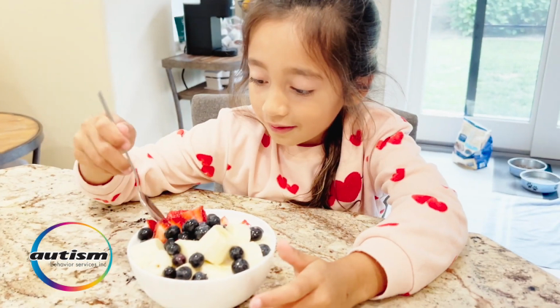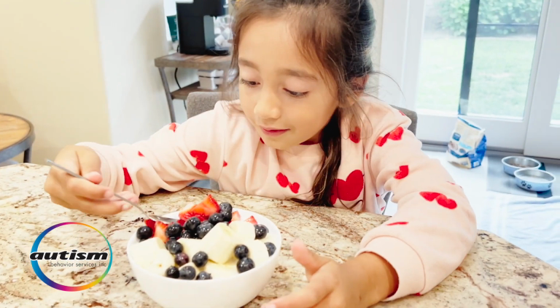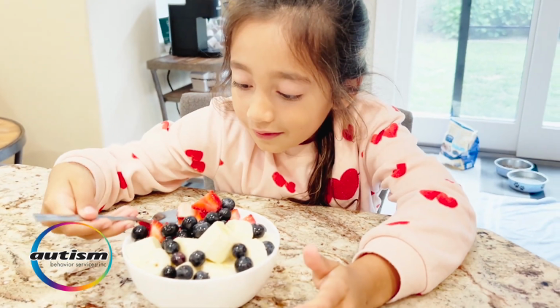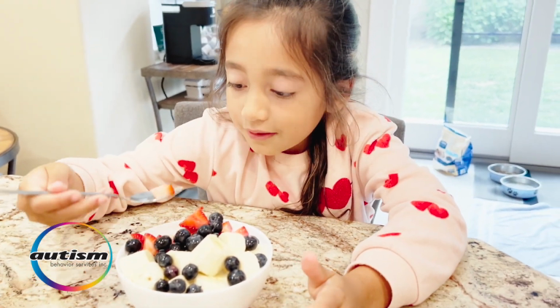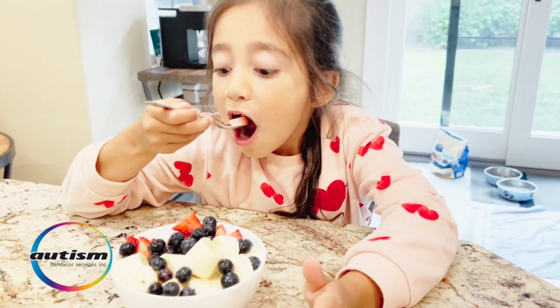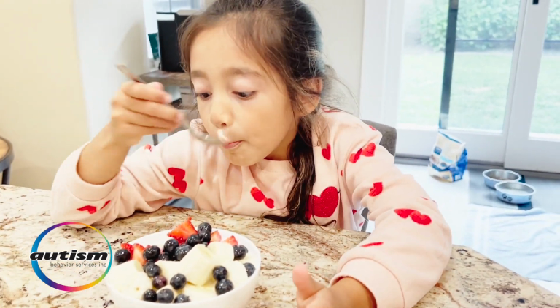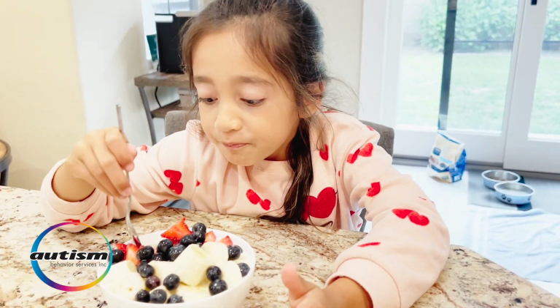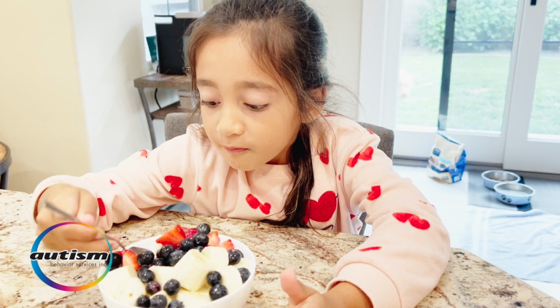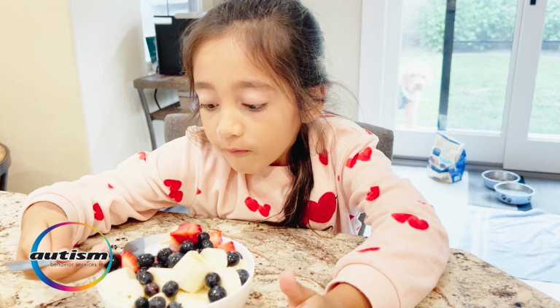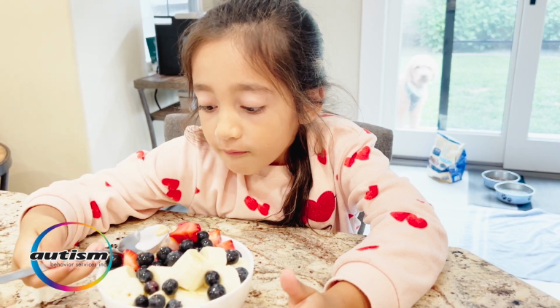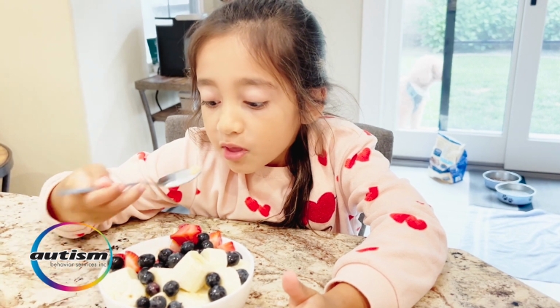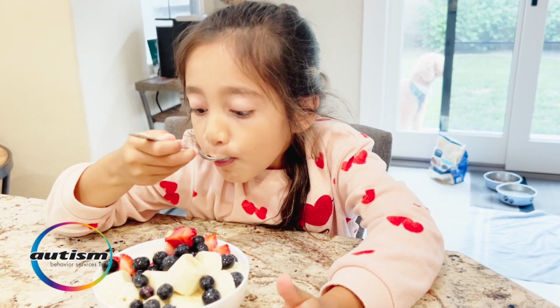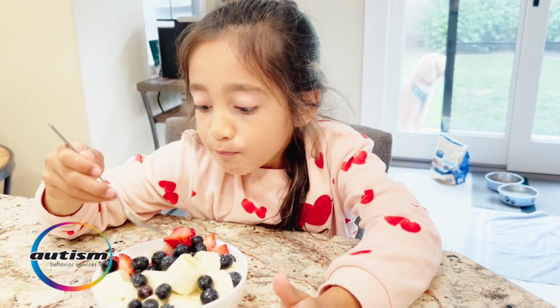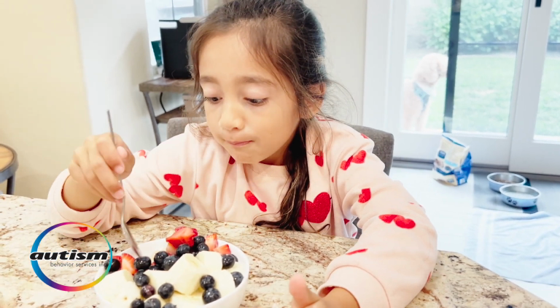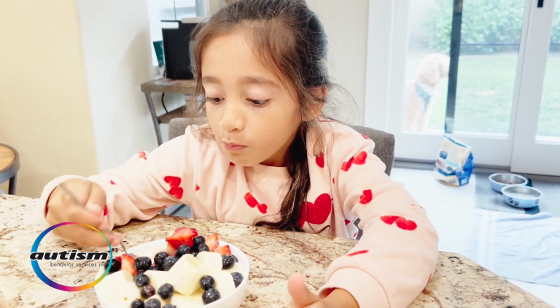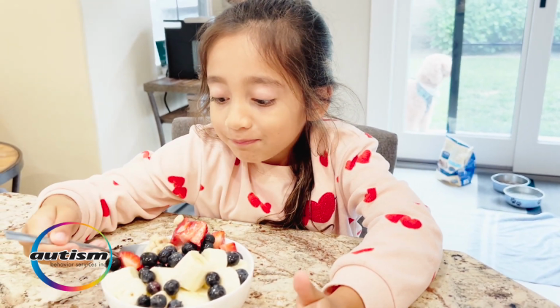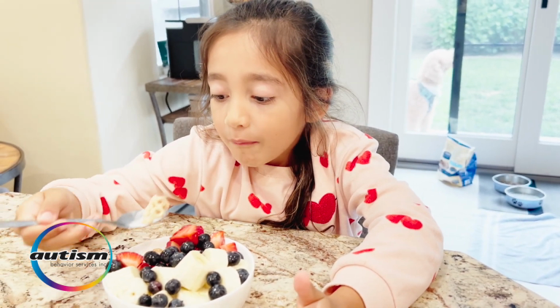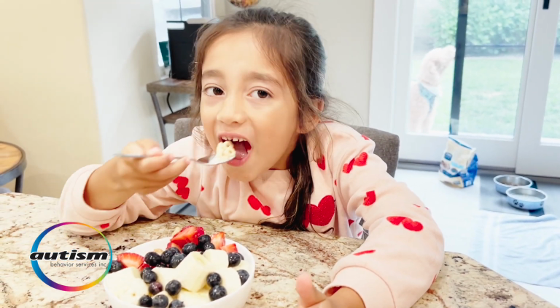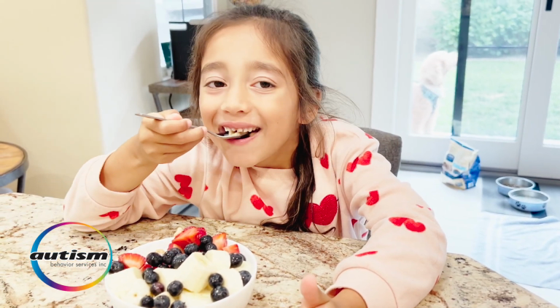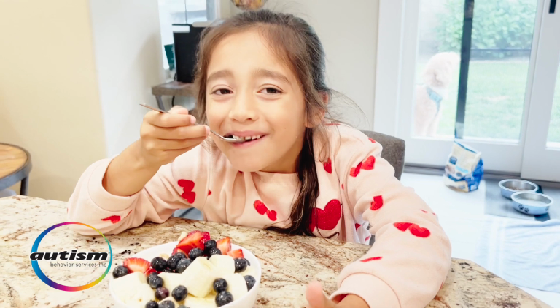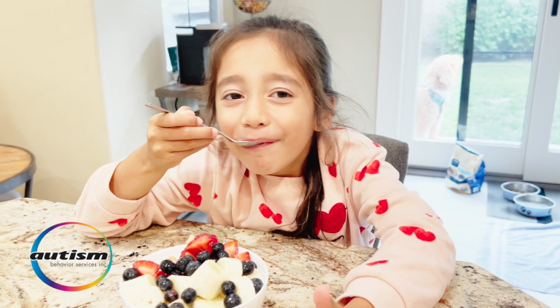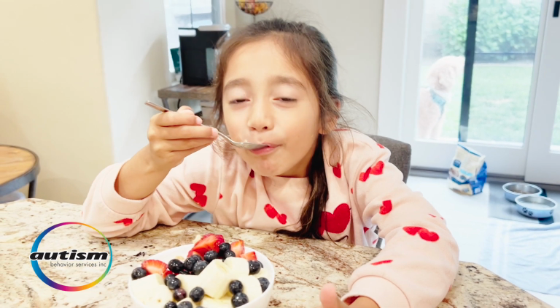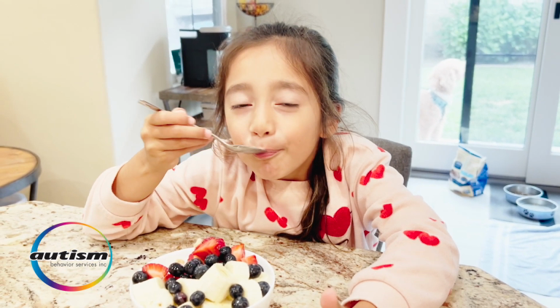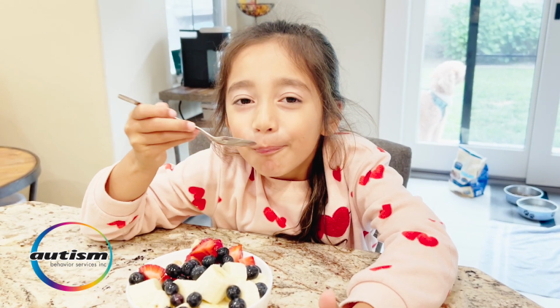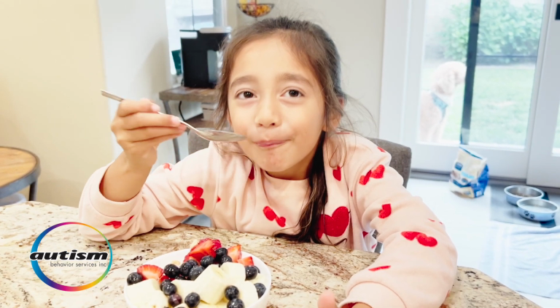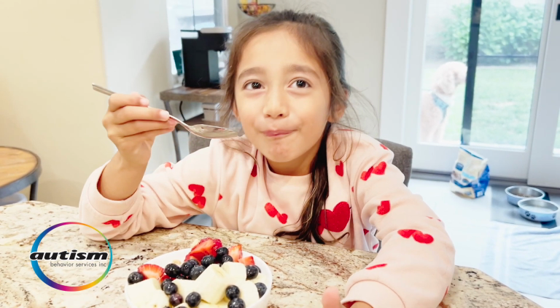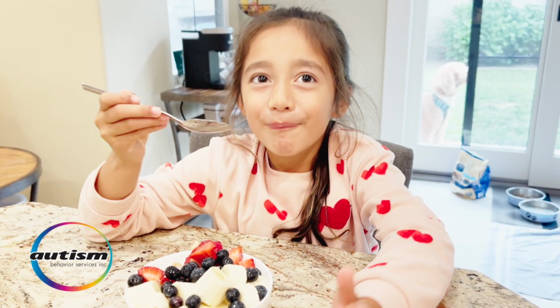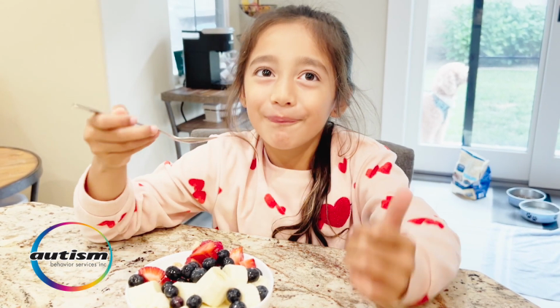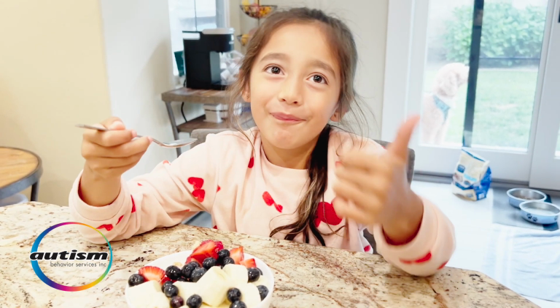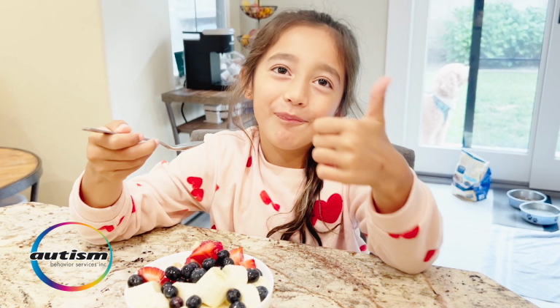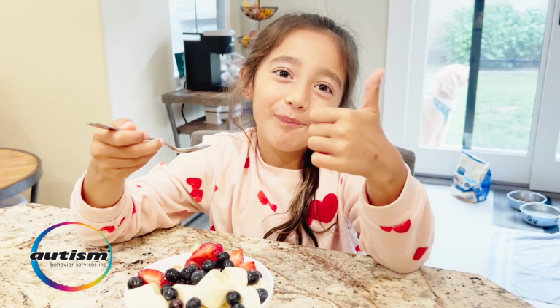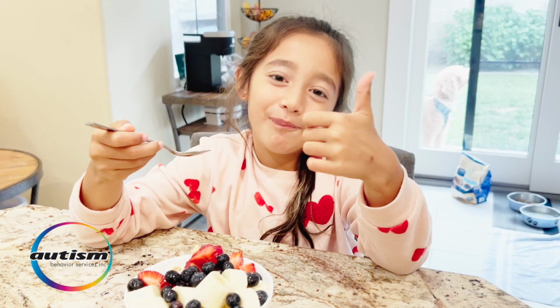Now we have finally put together all of our ingredients and assembled them. Let's watch our little one enjoy this nice healthy breakfast. Thank you everyone for watching and enjoying this video — this is delicious!